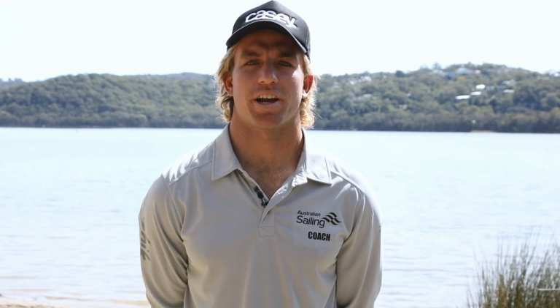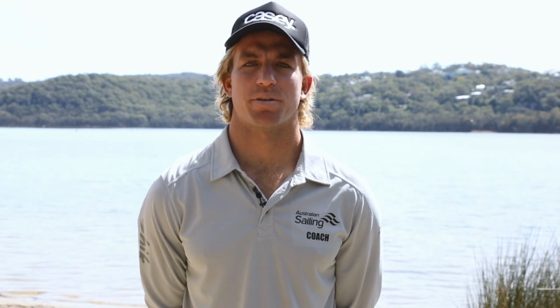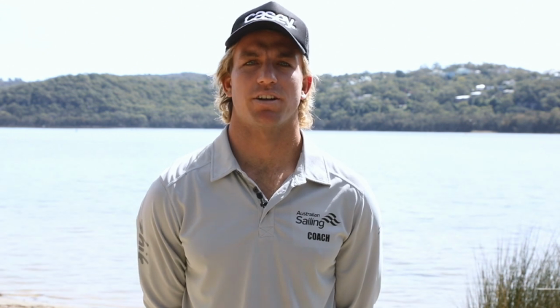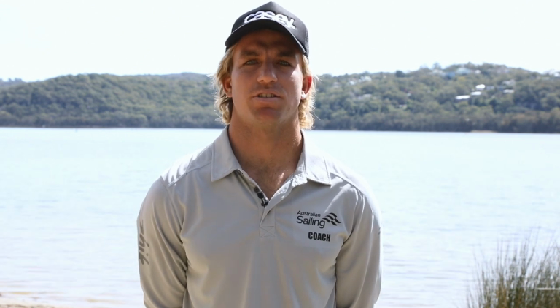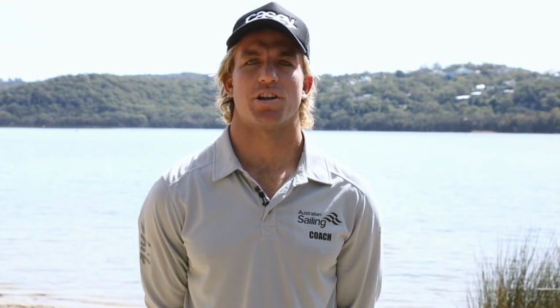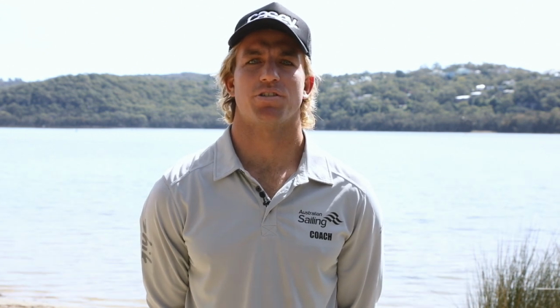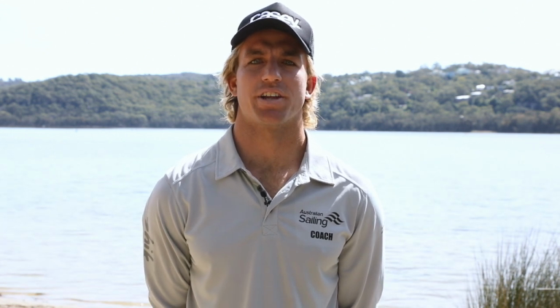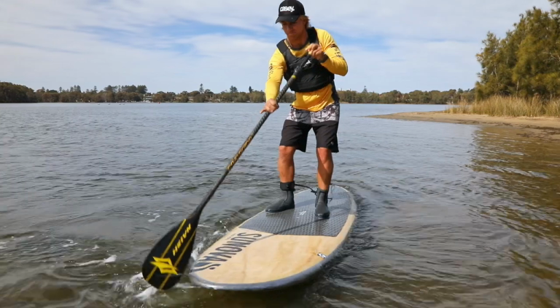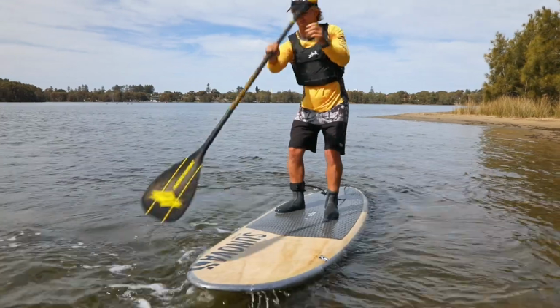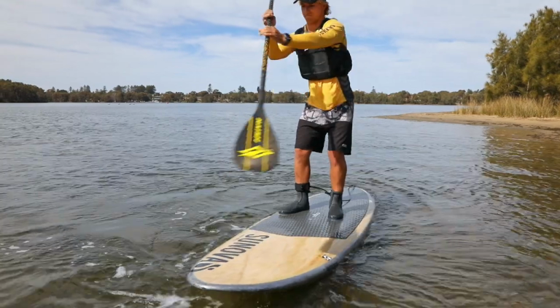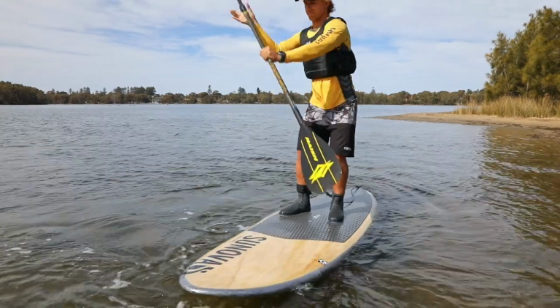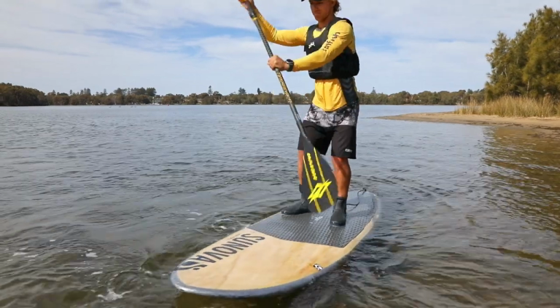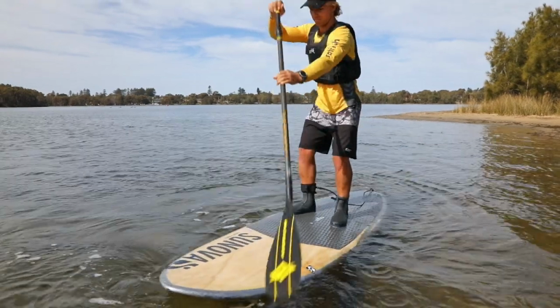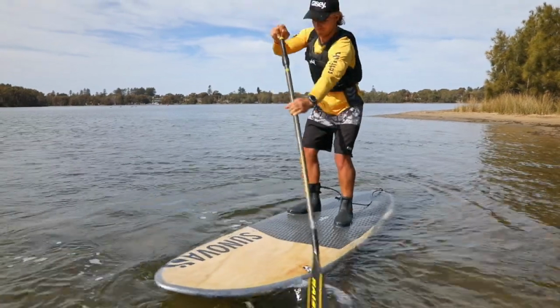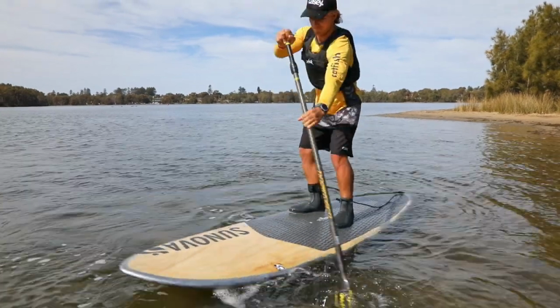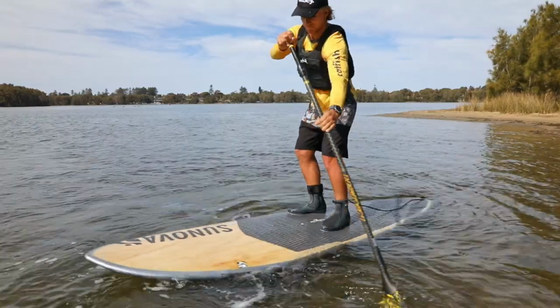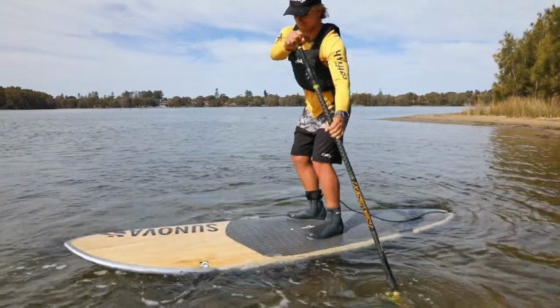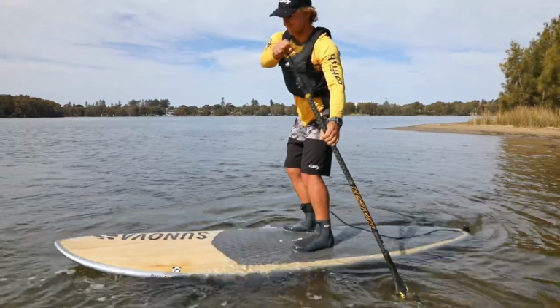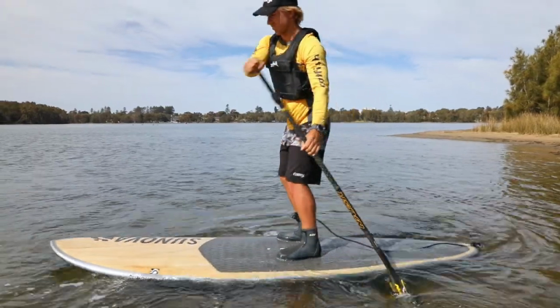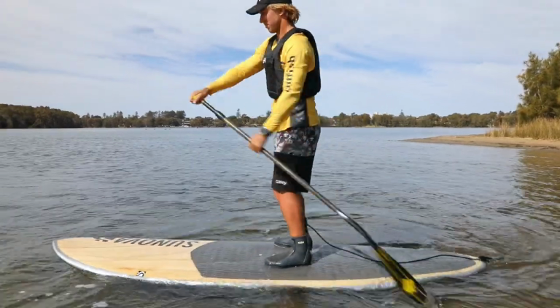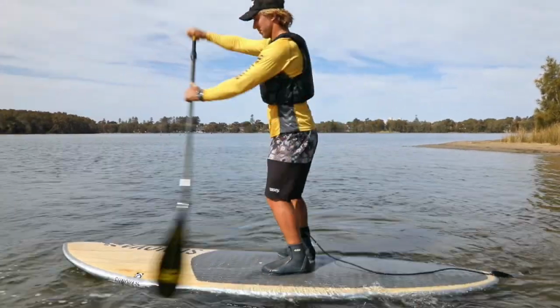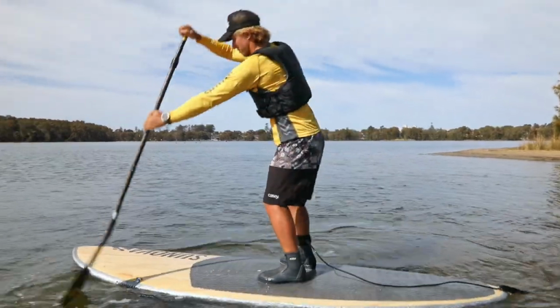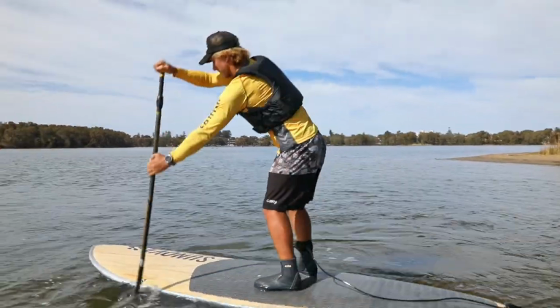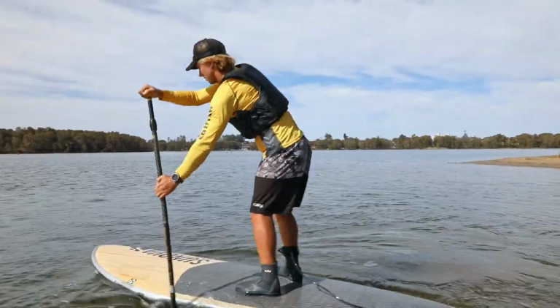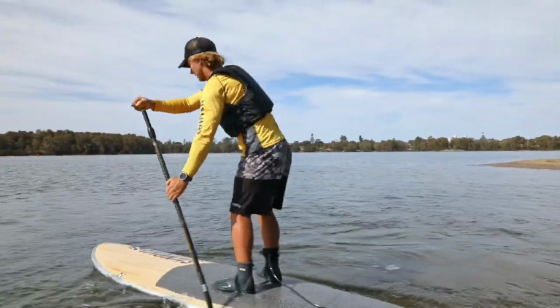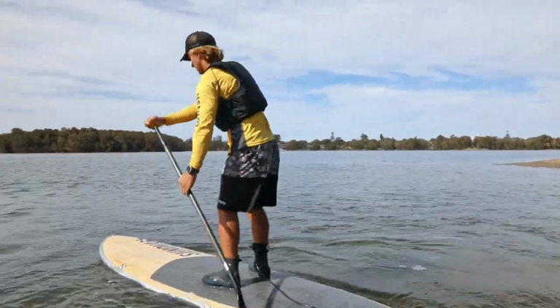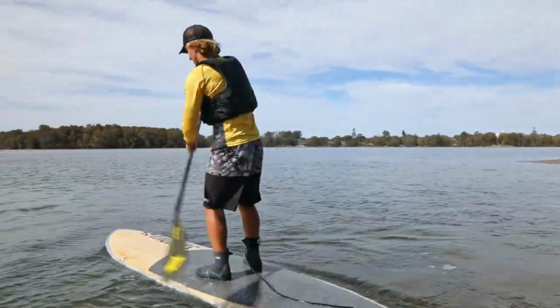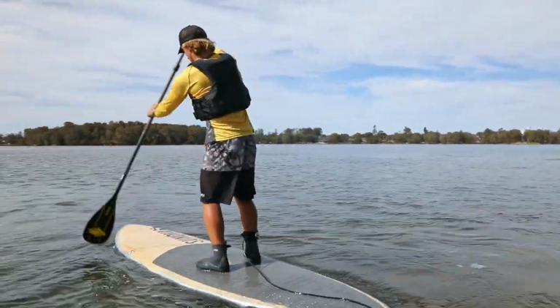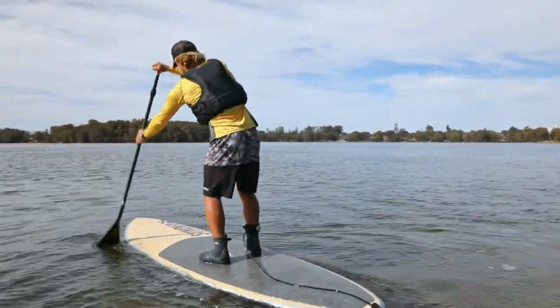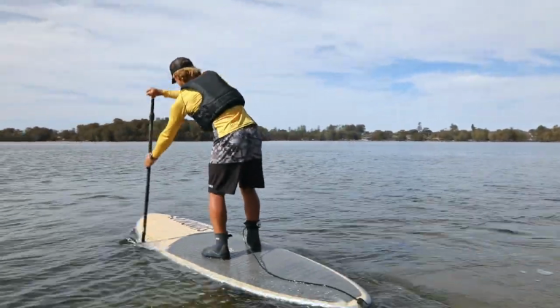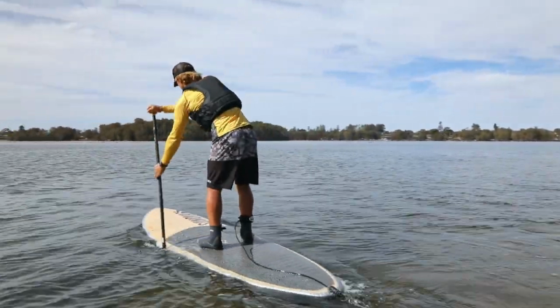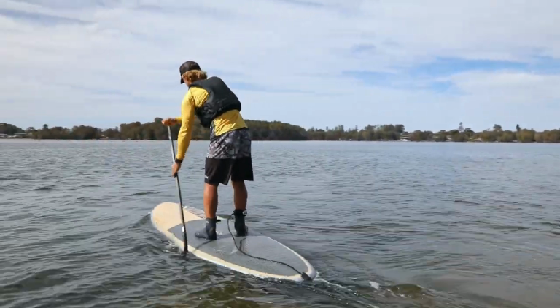Transfer the paddle to the nose on the other side and make a strong stroke back in a wide arc. The board should then swing completely through the turn. Repeat if necessary.